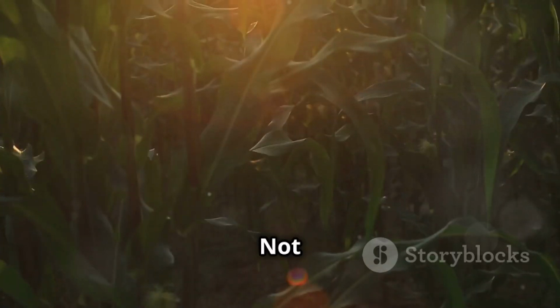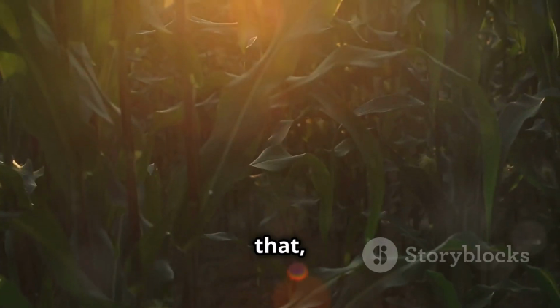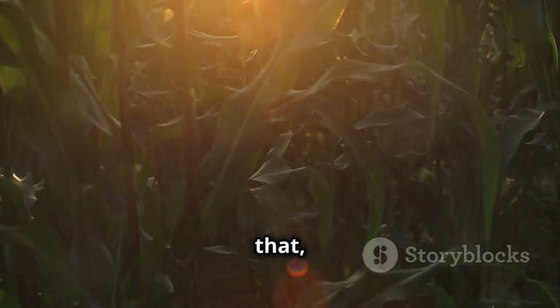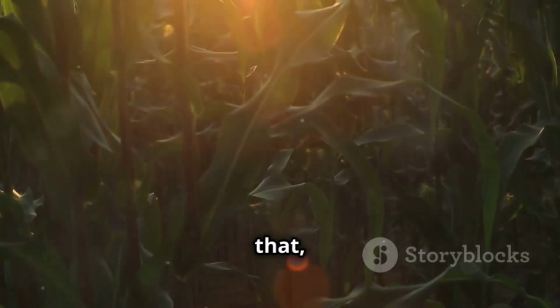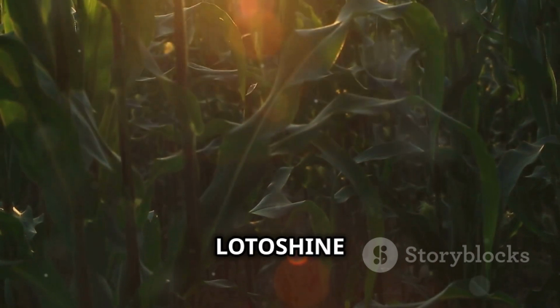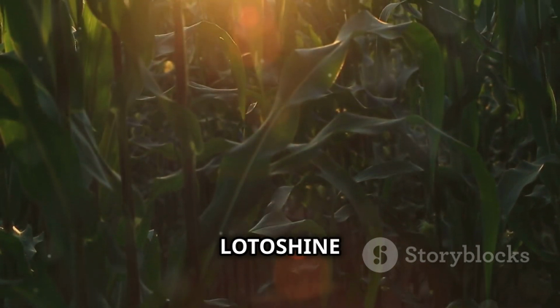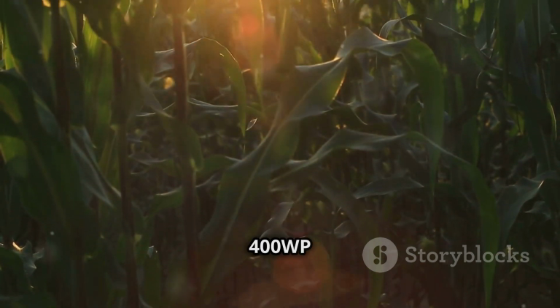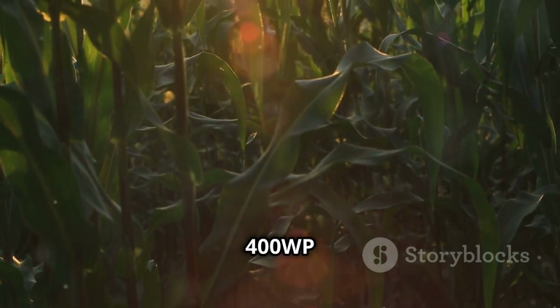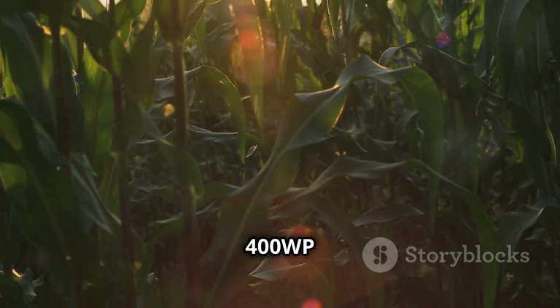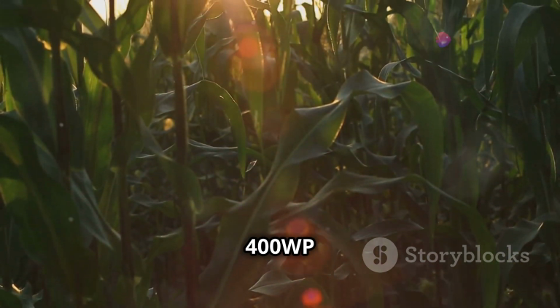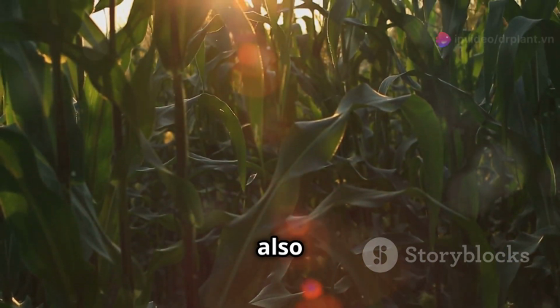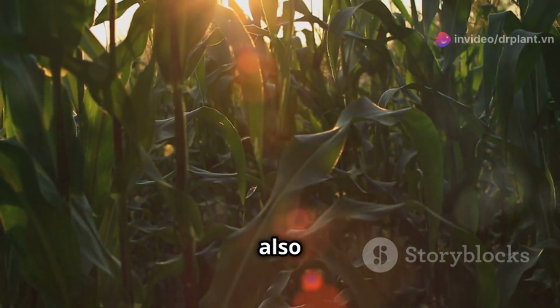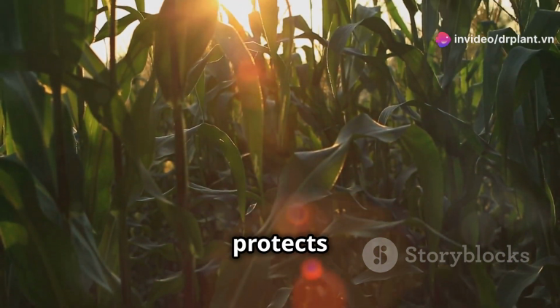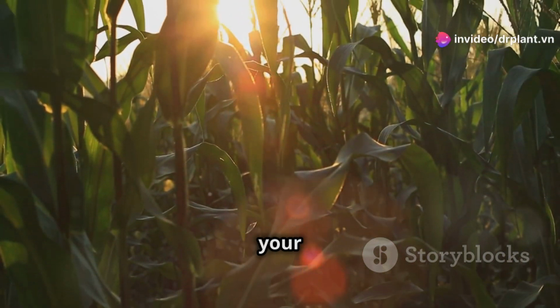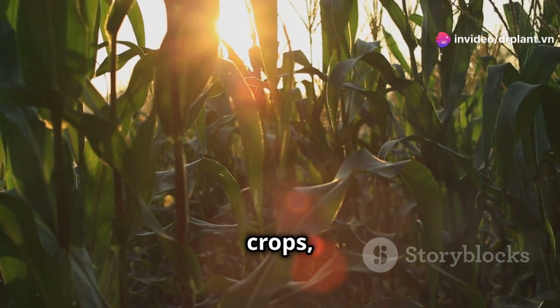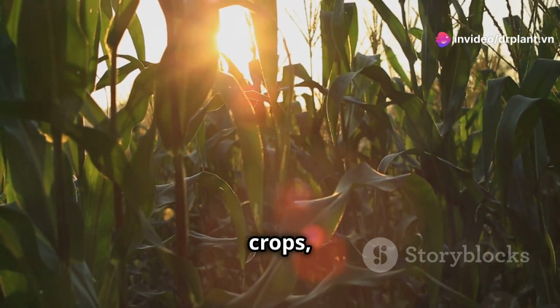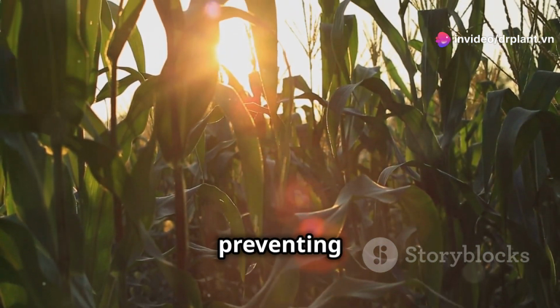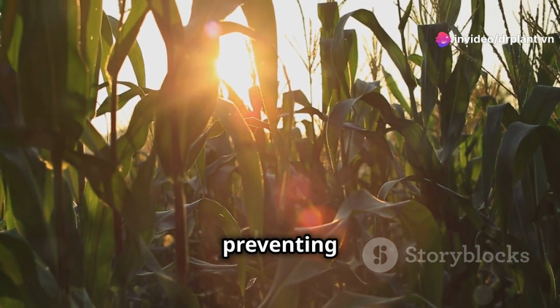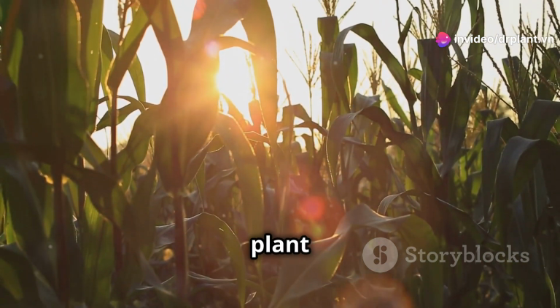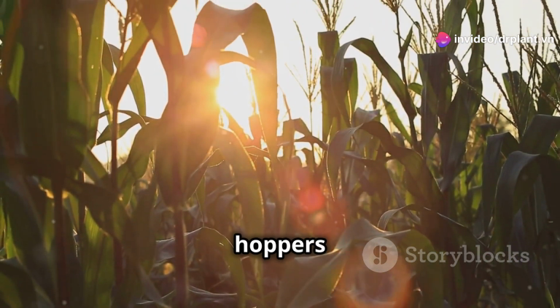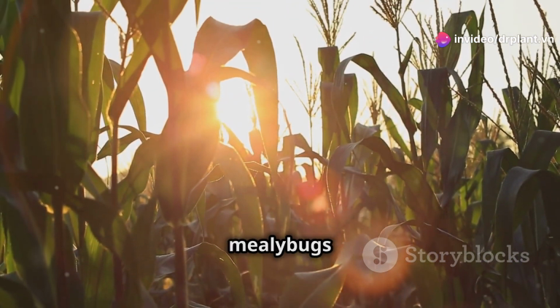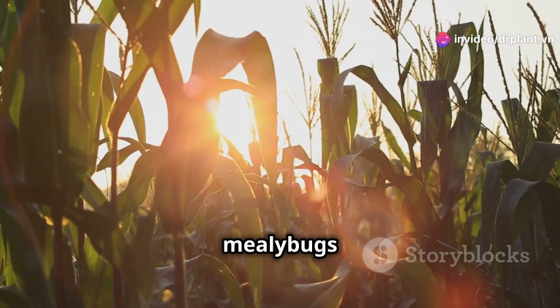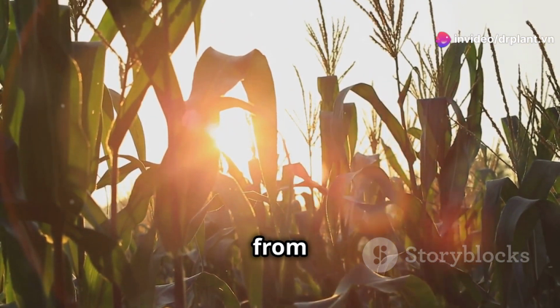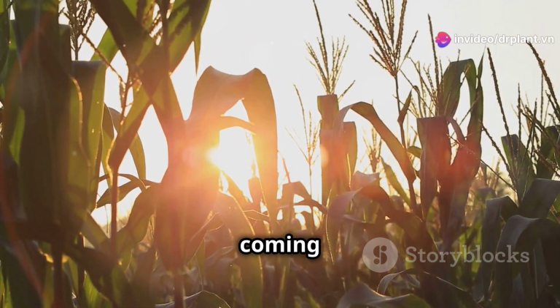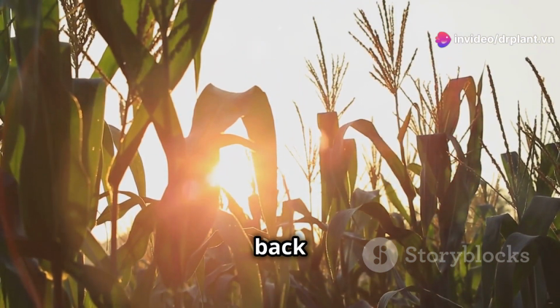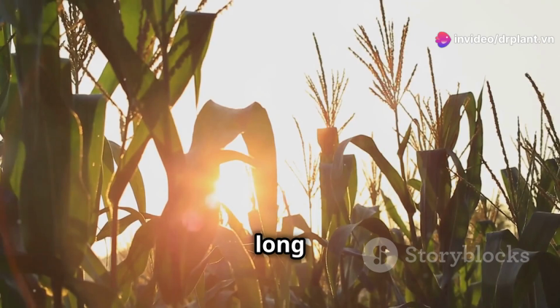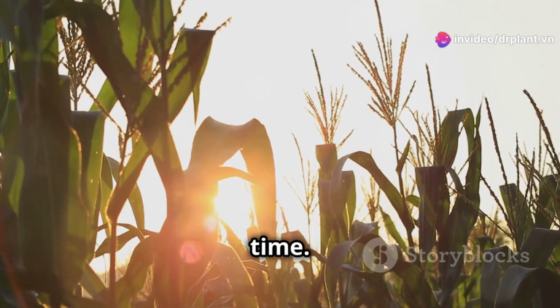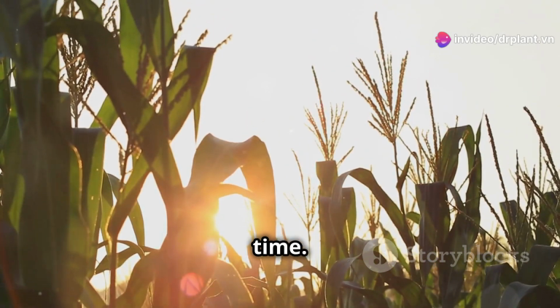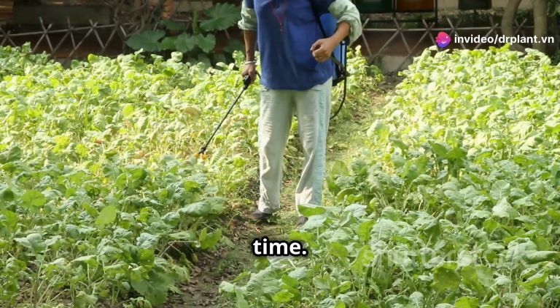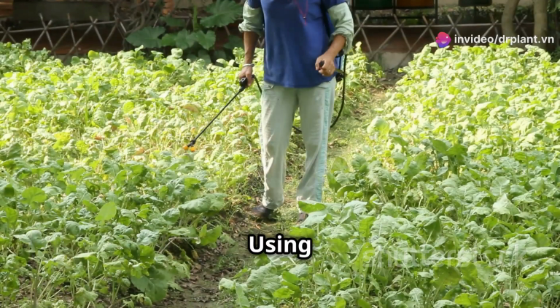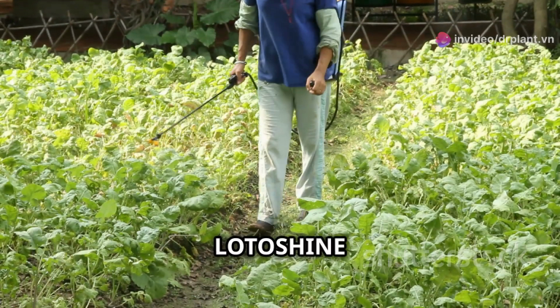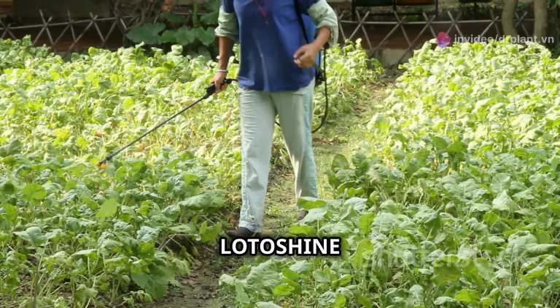Not only that, Lottashine 400WP also protects your crops, preventing plant hoppers and mealybugs from coming back for a long time when using Lottashine.